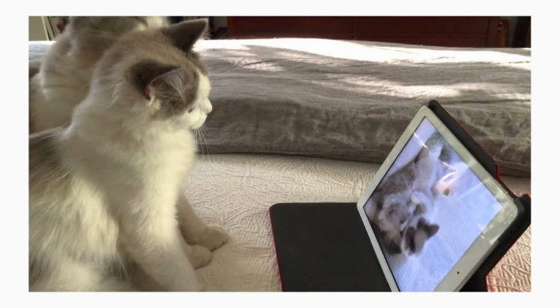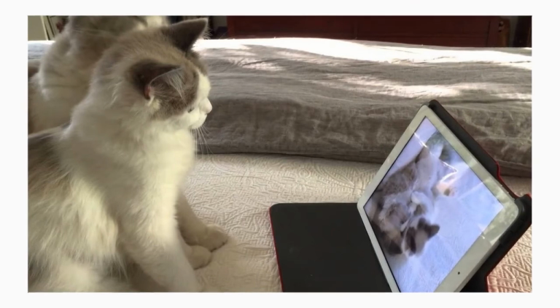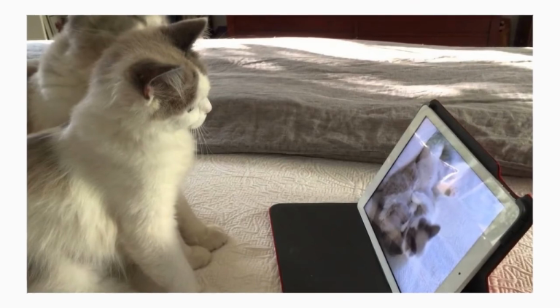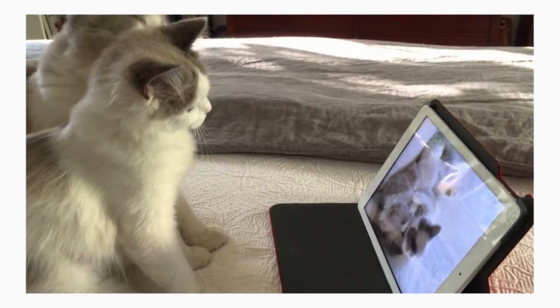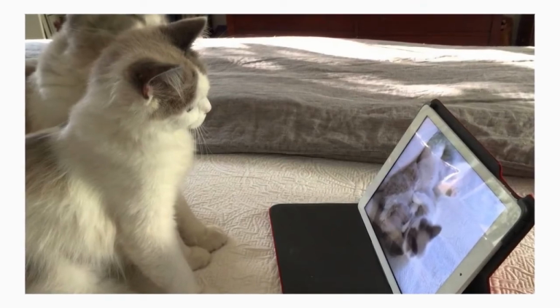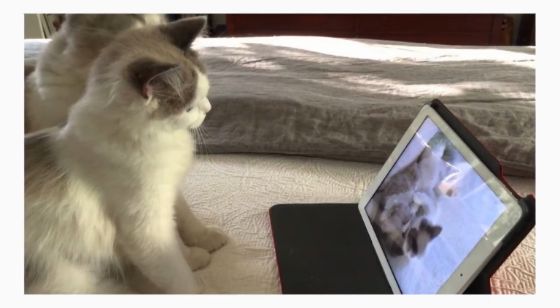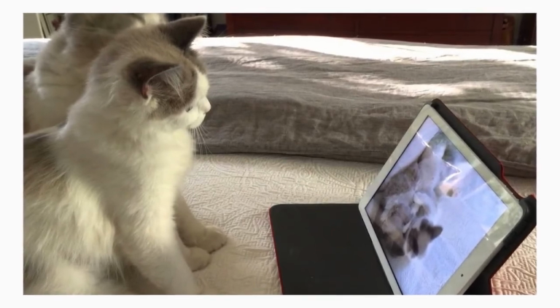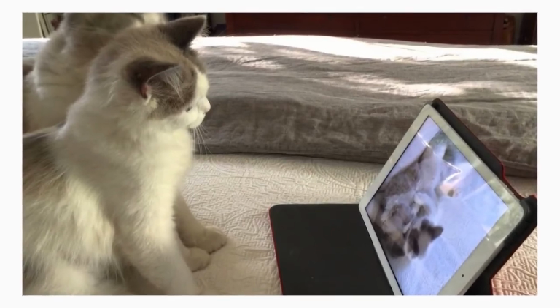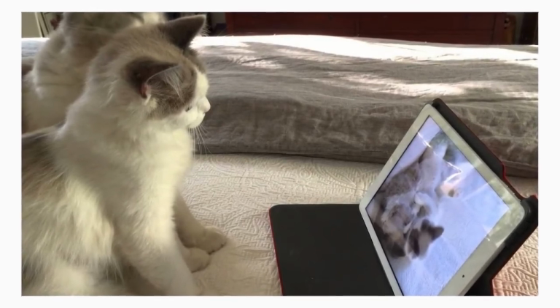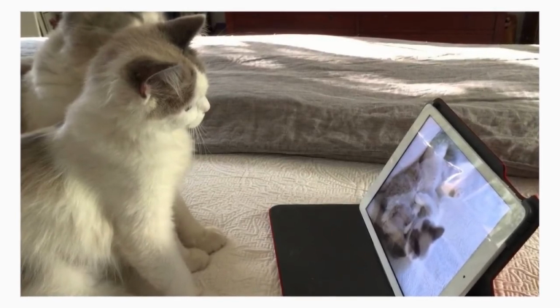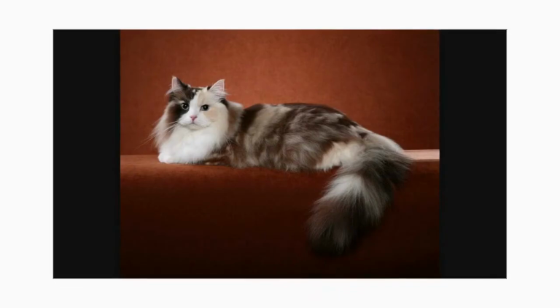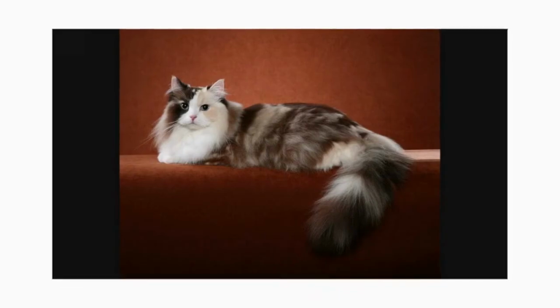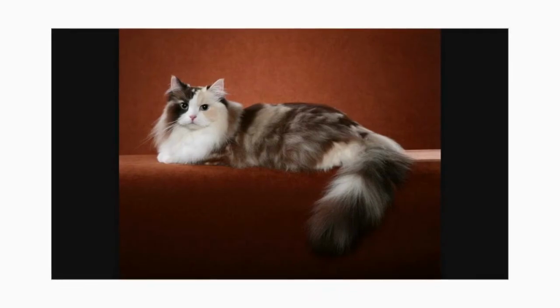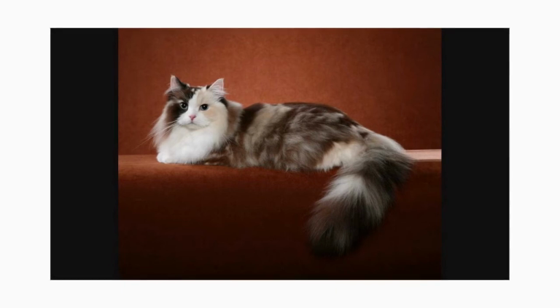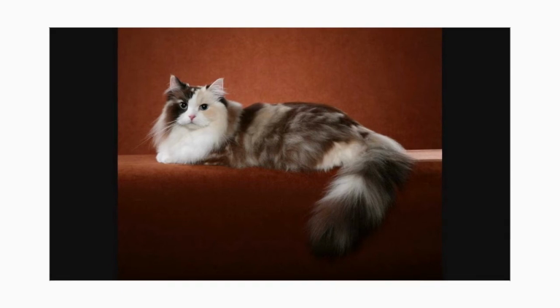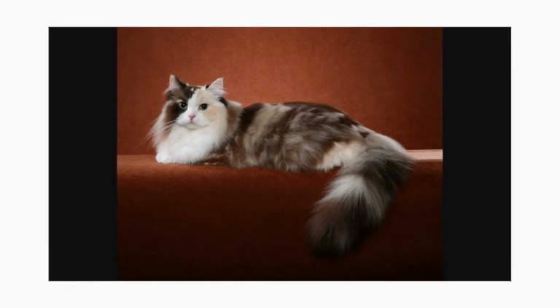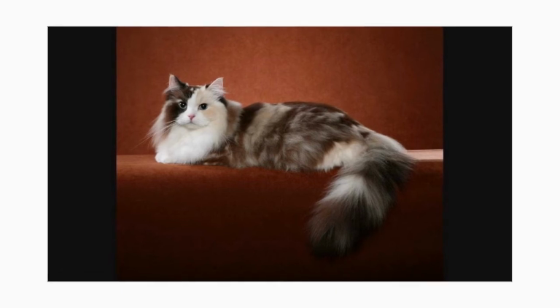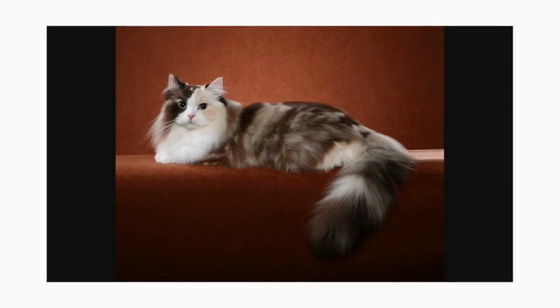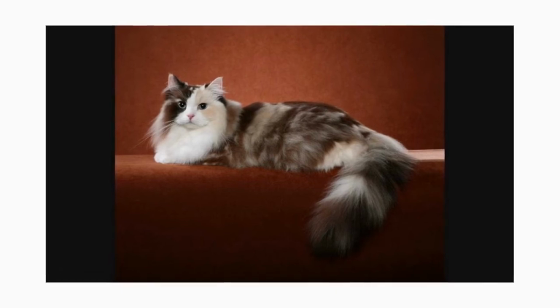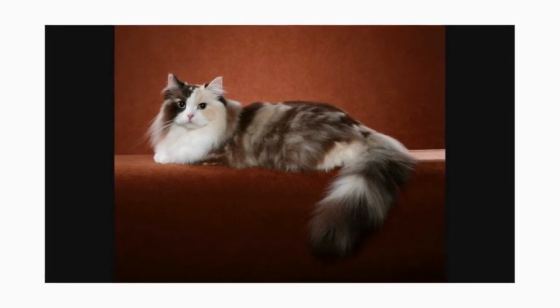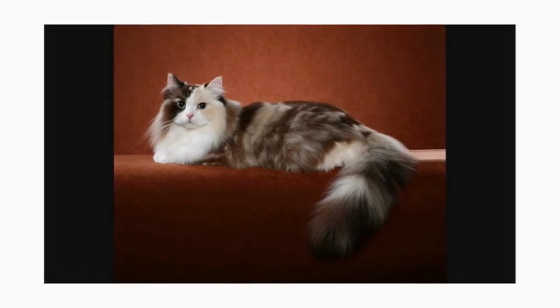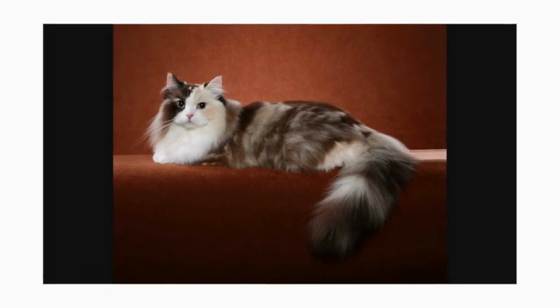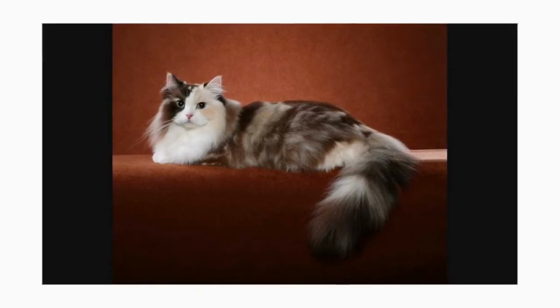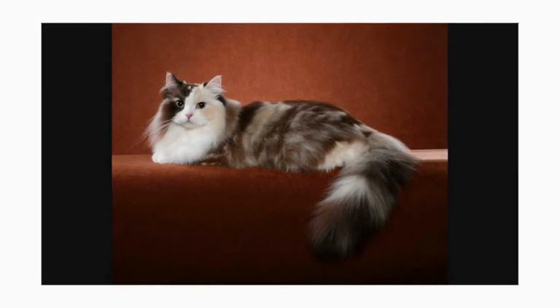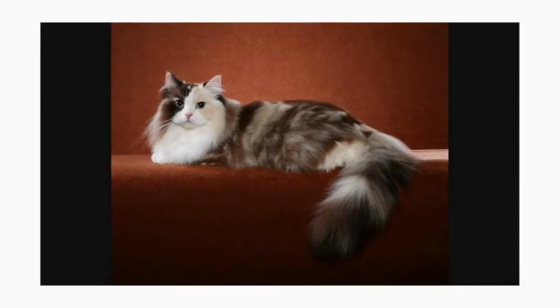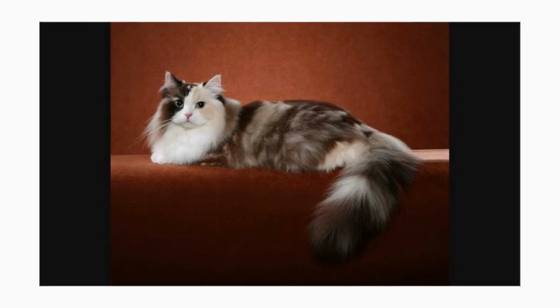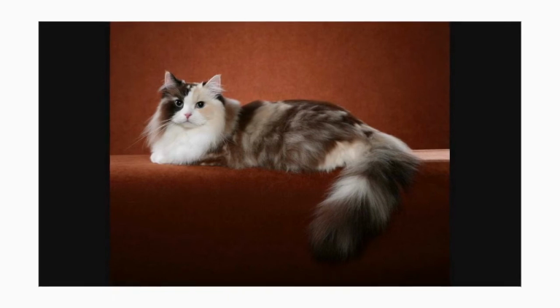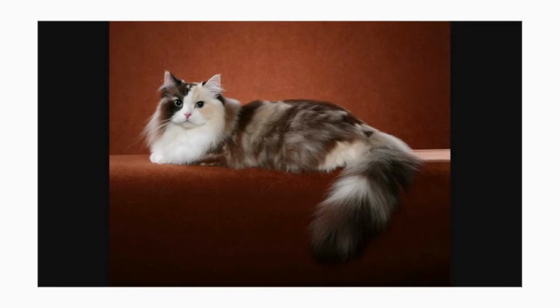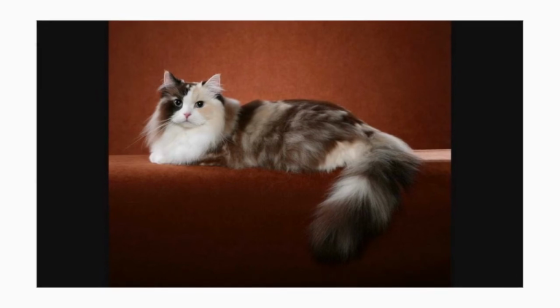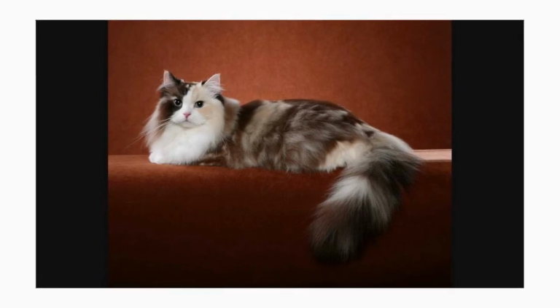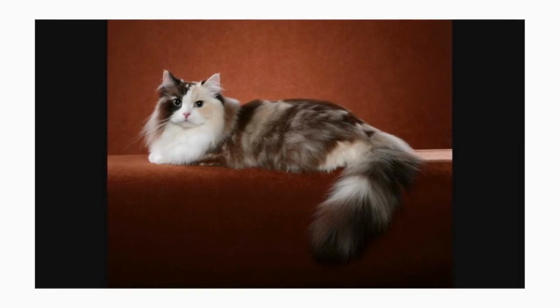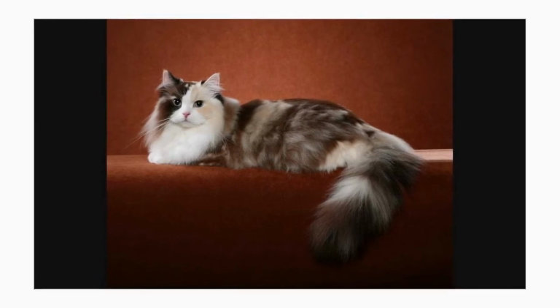Don't get a Ragamuffin if you will have to leave him alone for many hours every day. The Ragamuffin's soft coat is long, but its texture is tangle-resistant. Weekly brushing or combing is all that's needed to remove dead hairs and keep it looking beautiful.